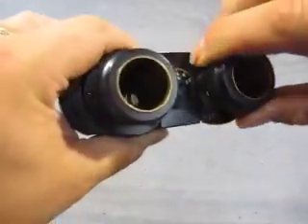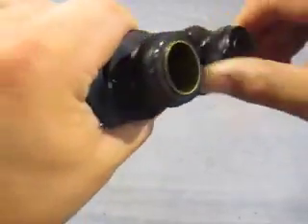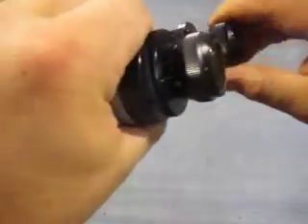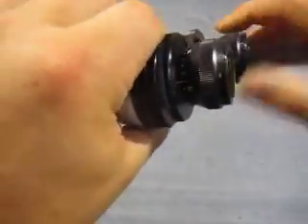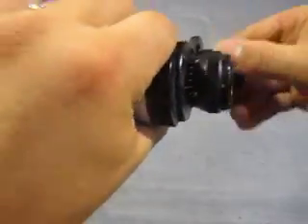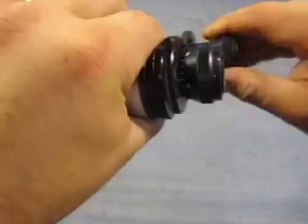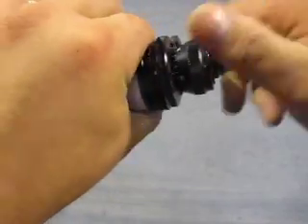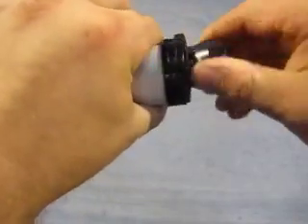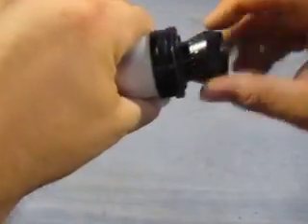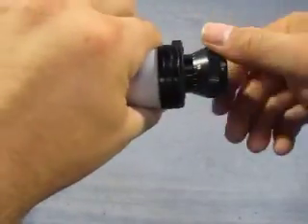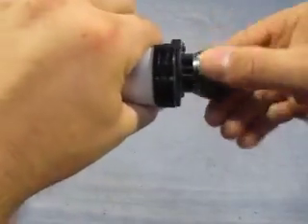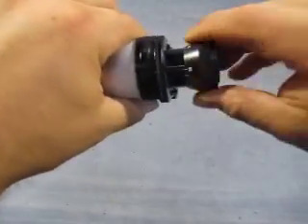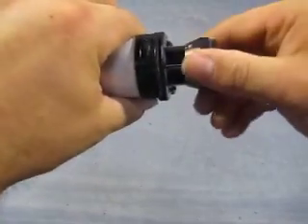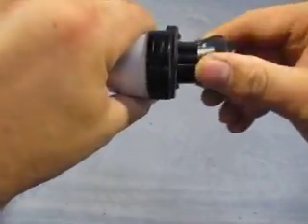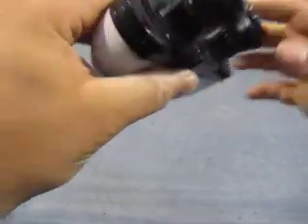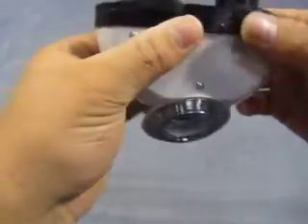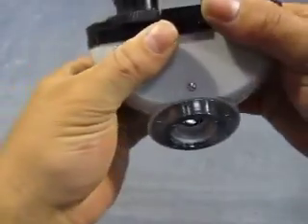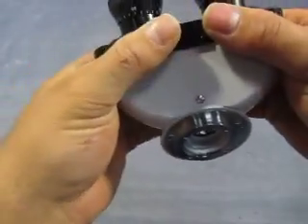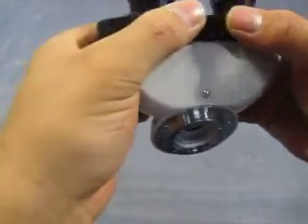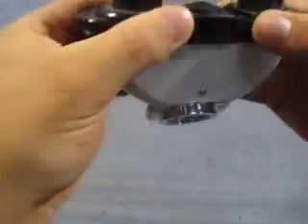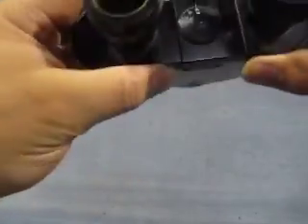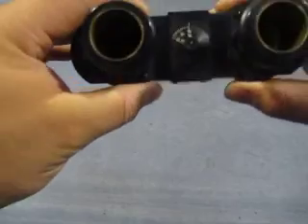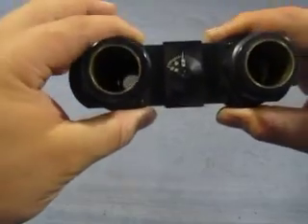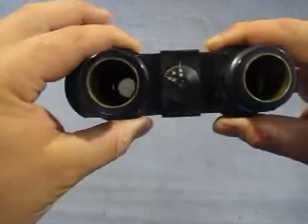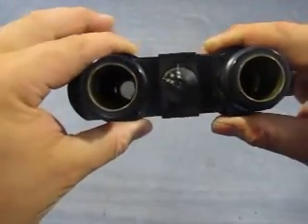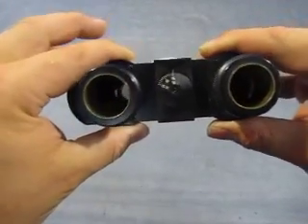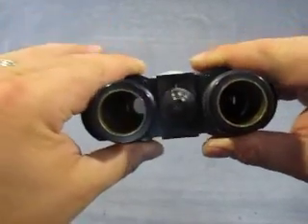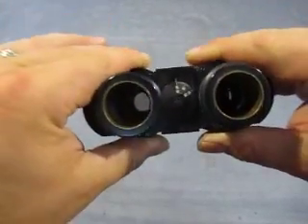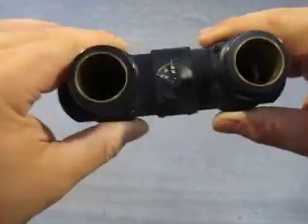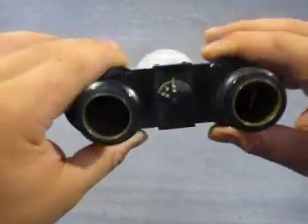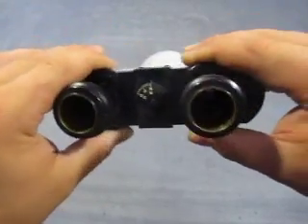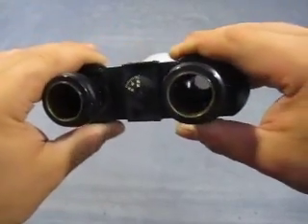Both extensions here extend from 55 to 75 millimeters, and they go back and forth.